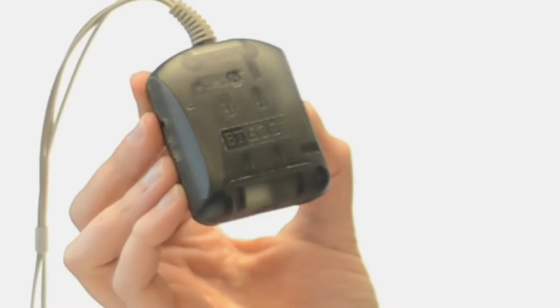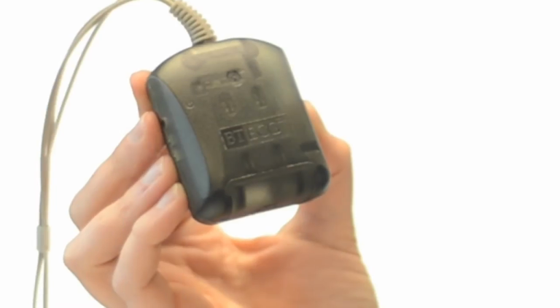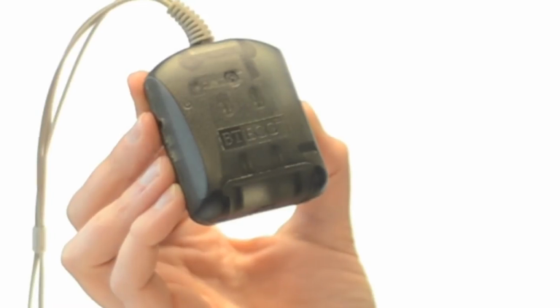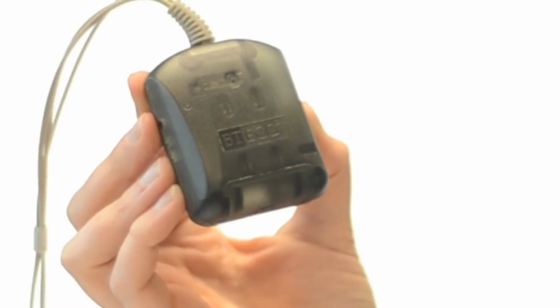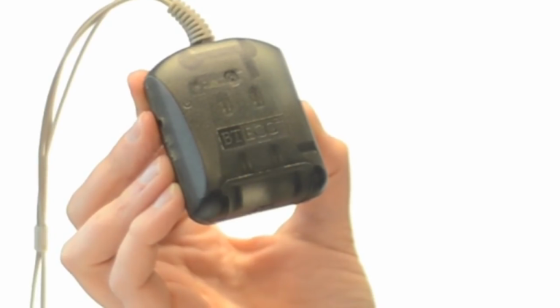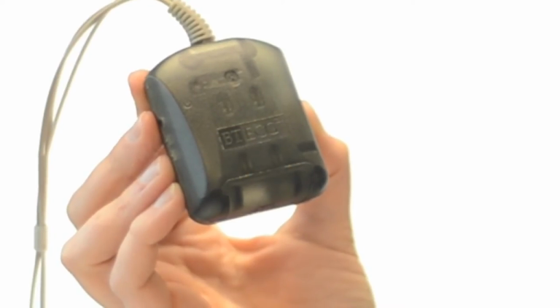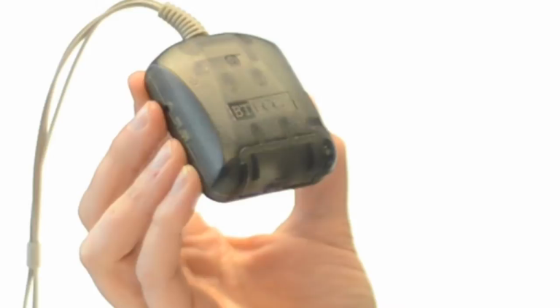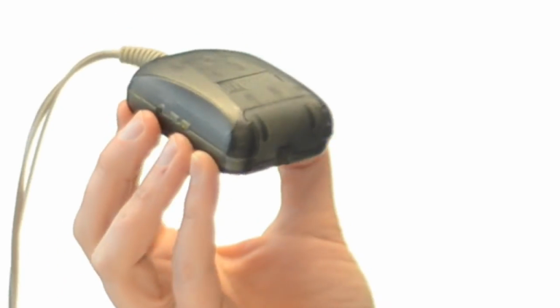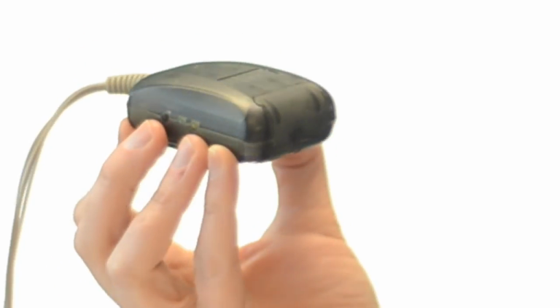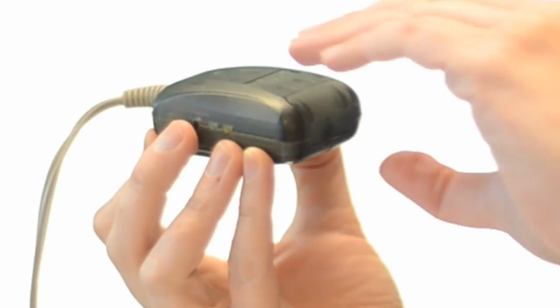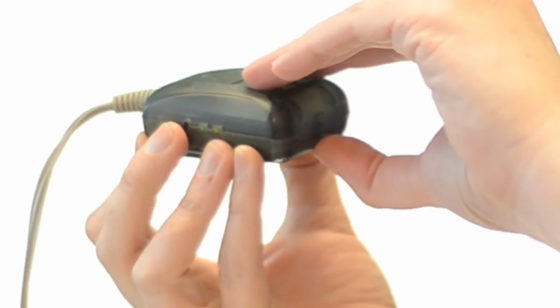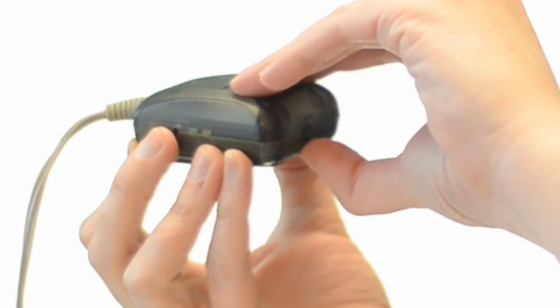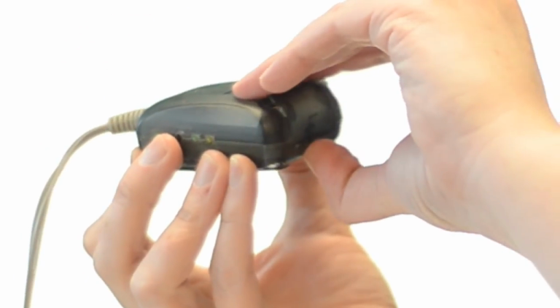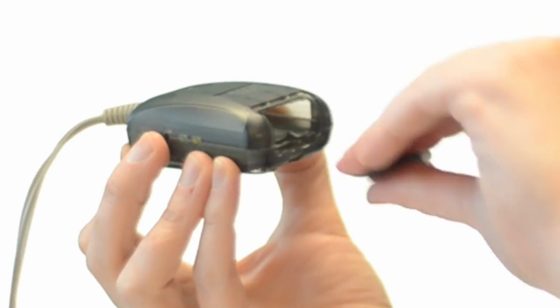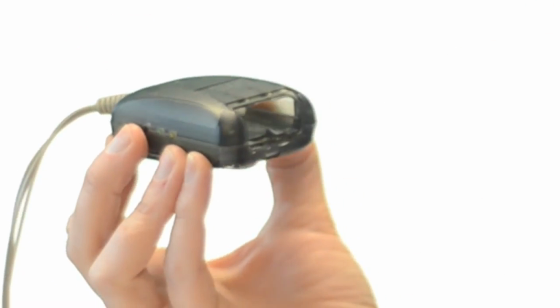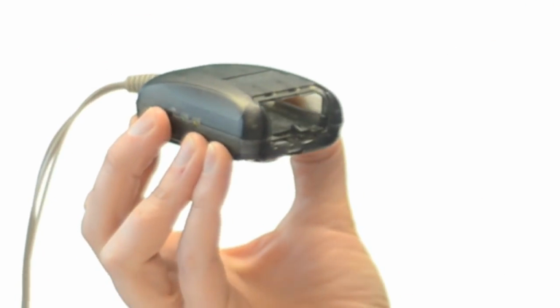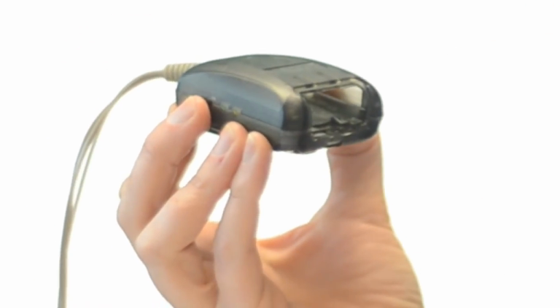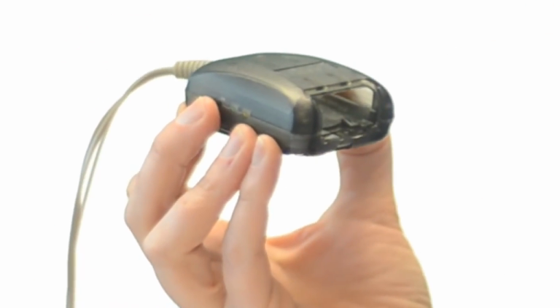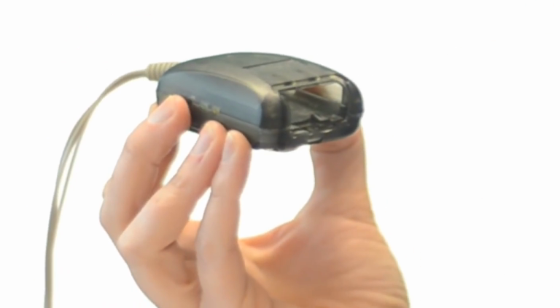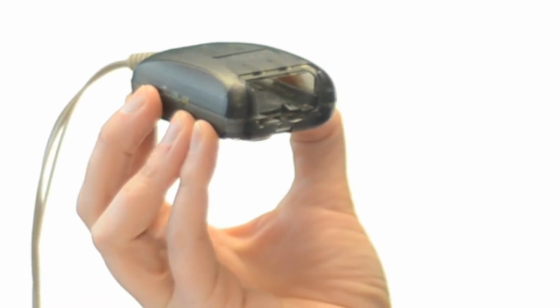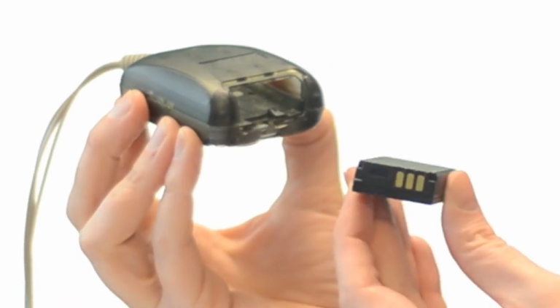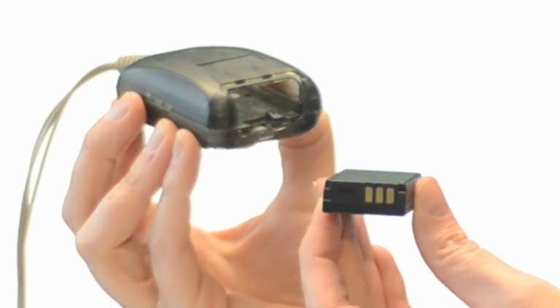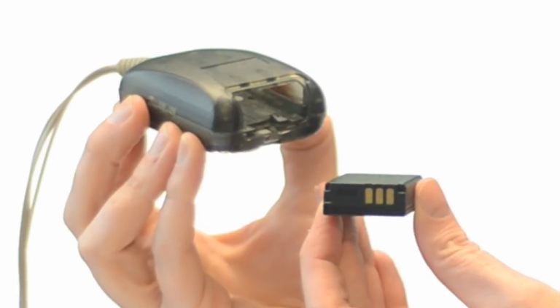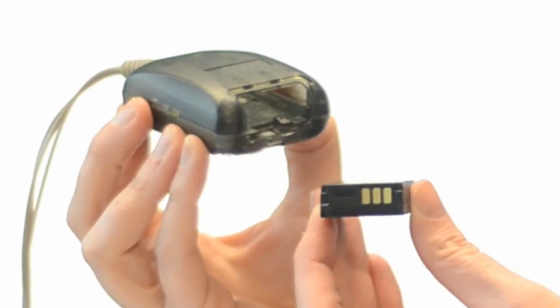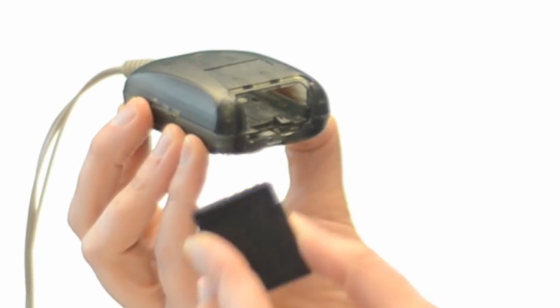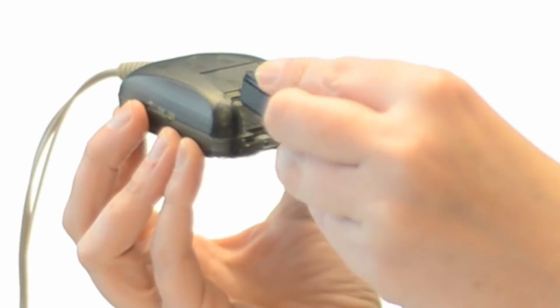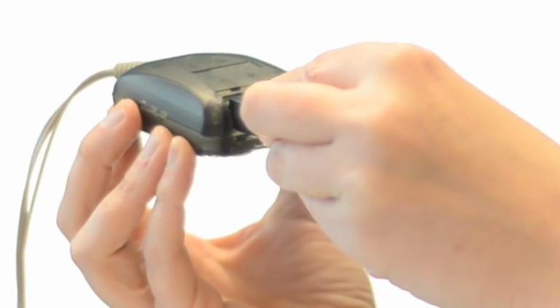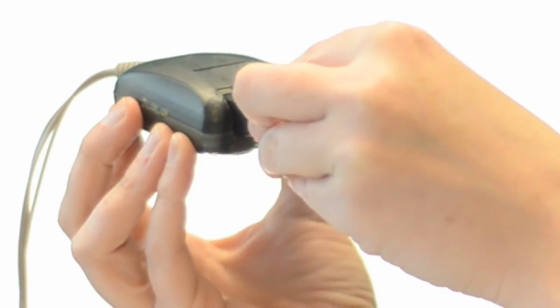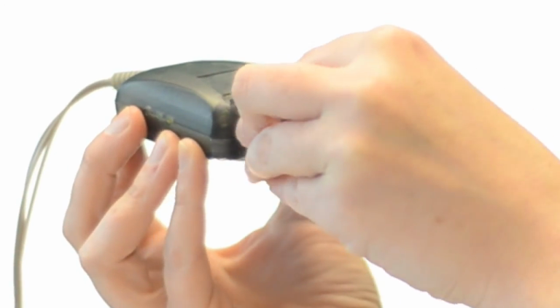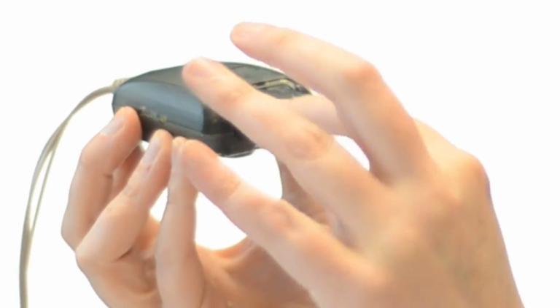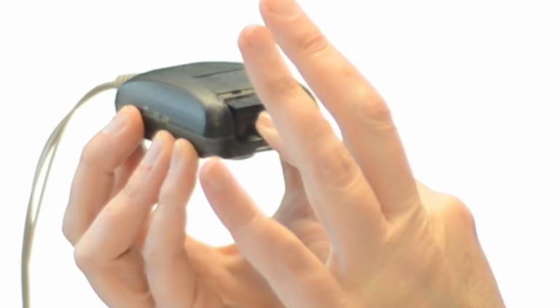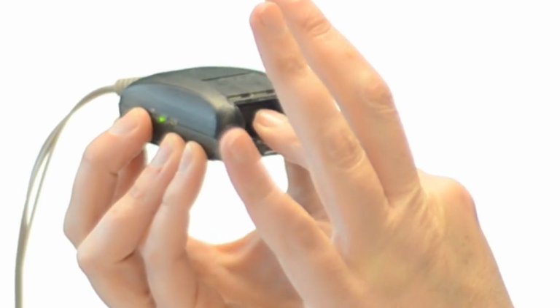Then place the monitor battery inside the heart monitor. Be sure that the gold plates on the monitor battery align with the gold prongs inside the monitor.